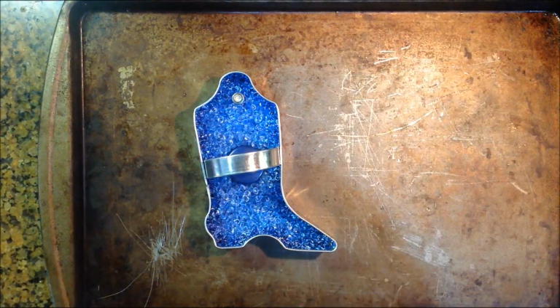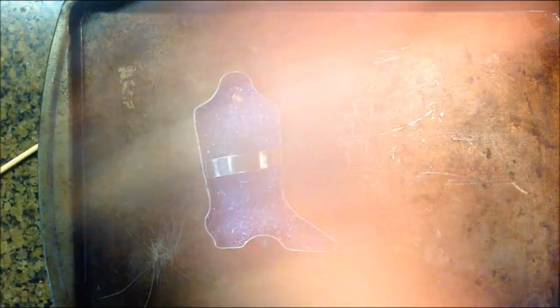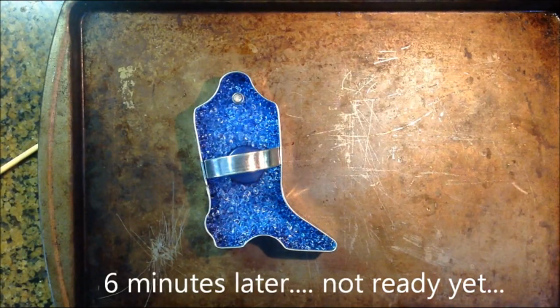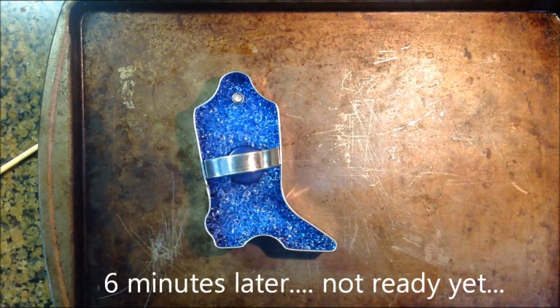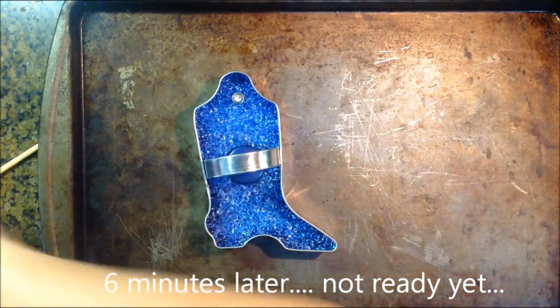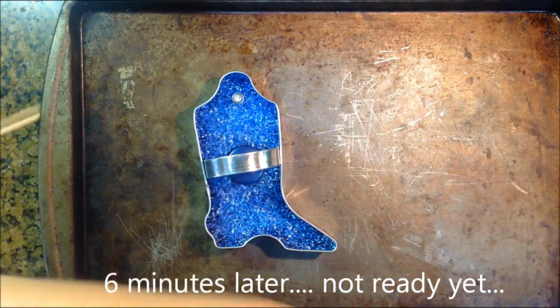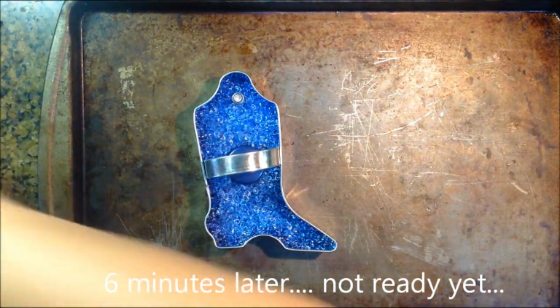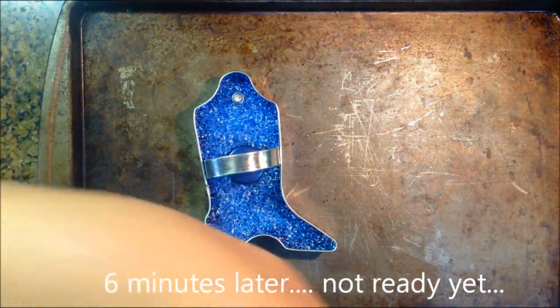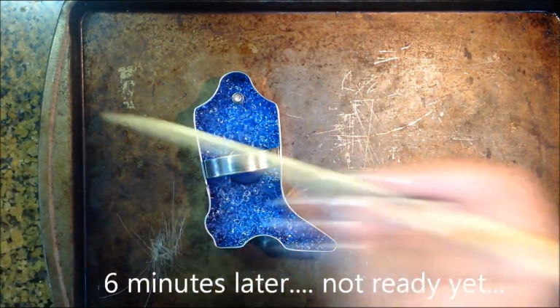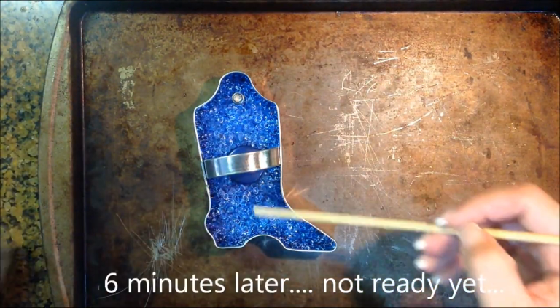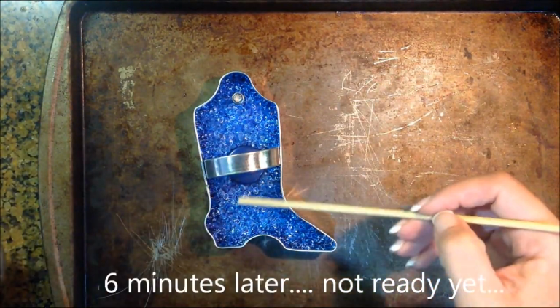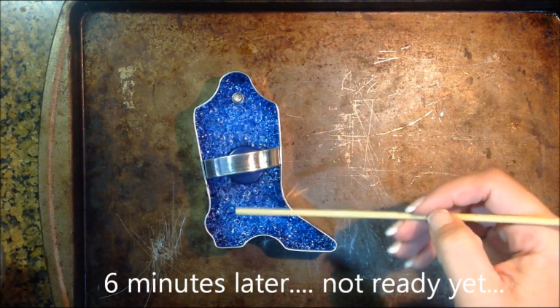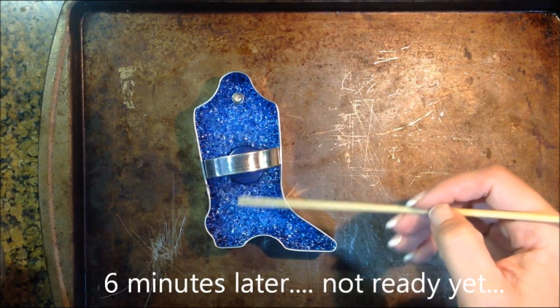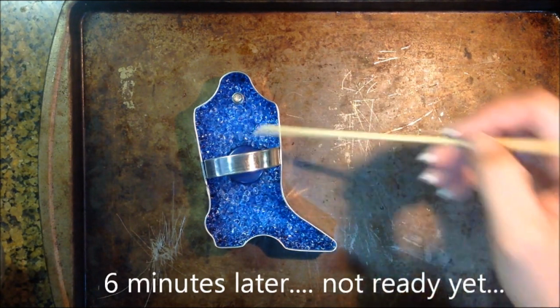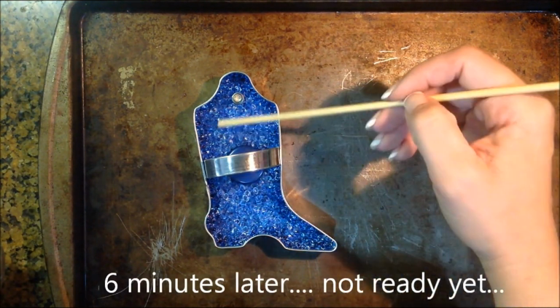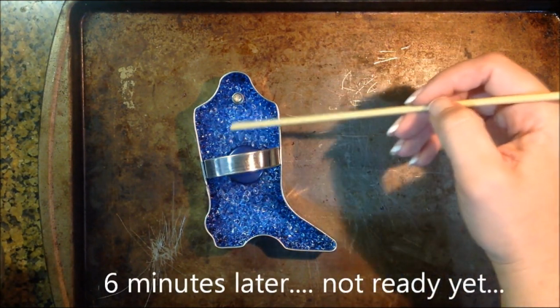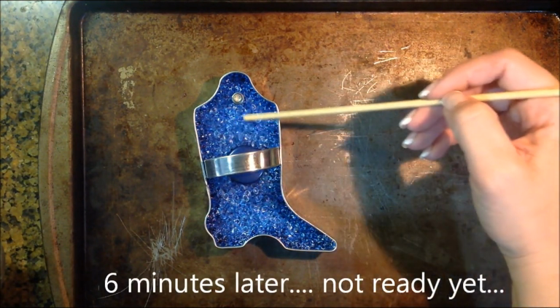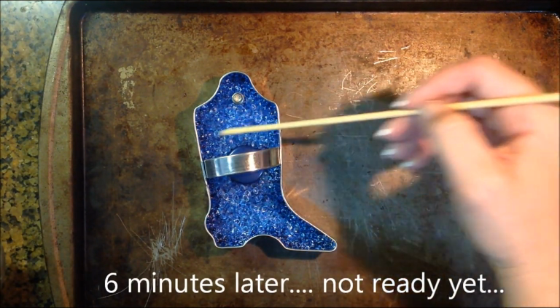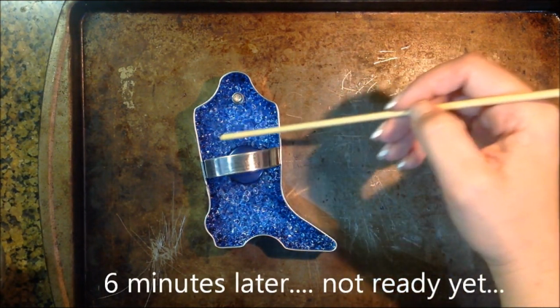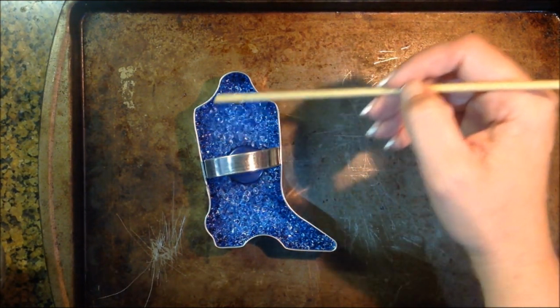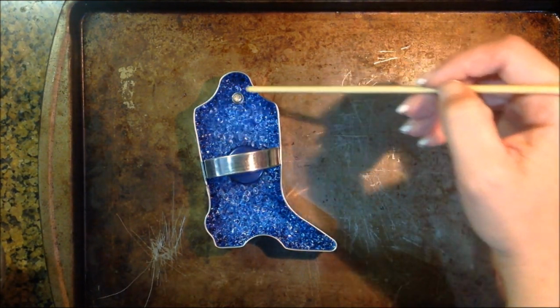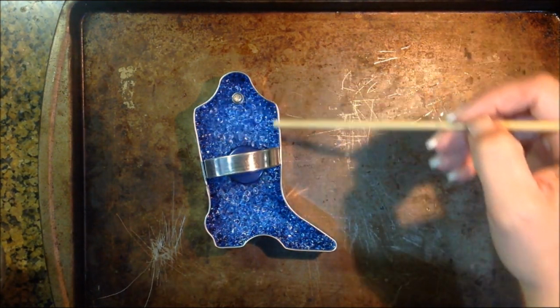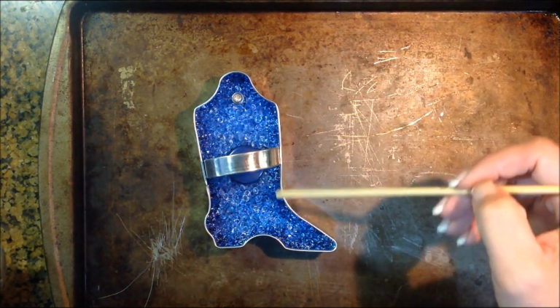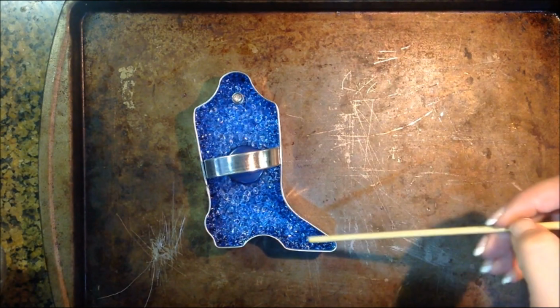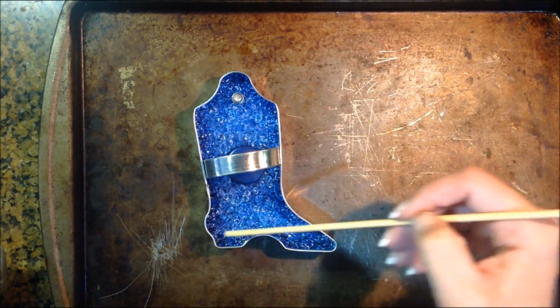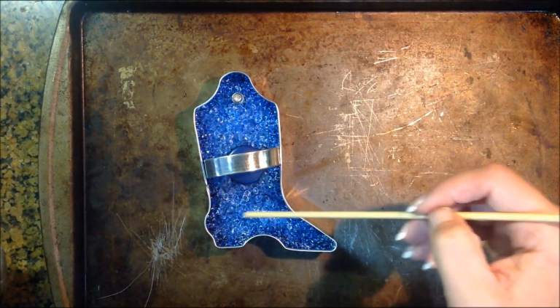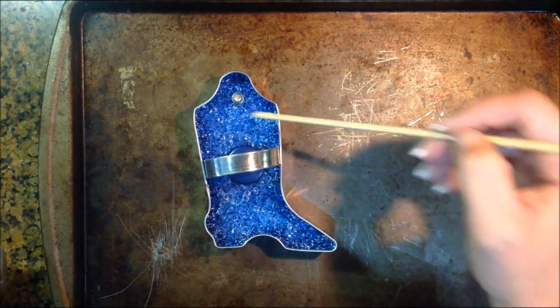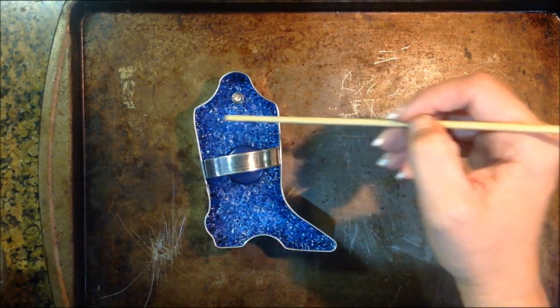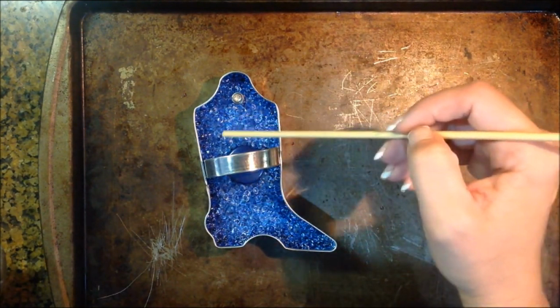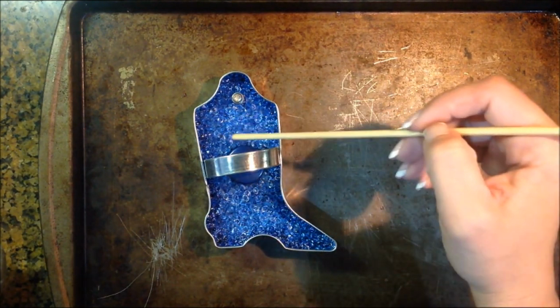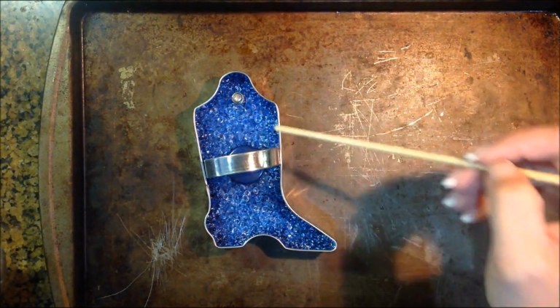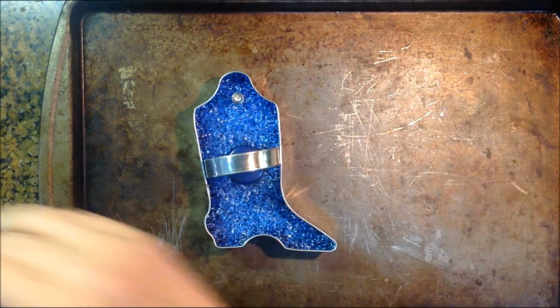This has been in for about six minutes, and if you look, the middle here doesn't really look wet yet. See how the edges have a darker color and they look wet? So it still needs to go in for about another minute.